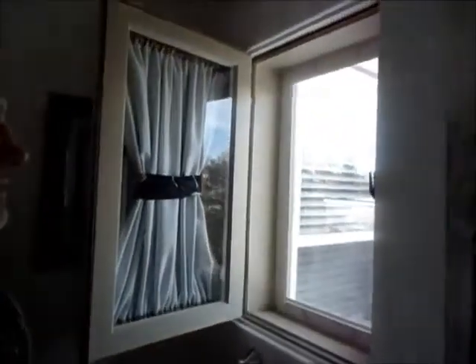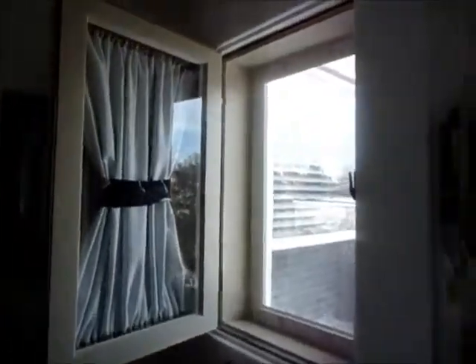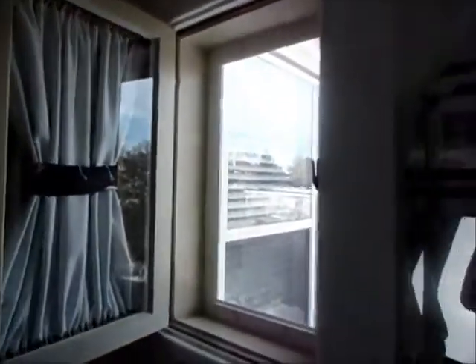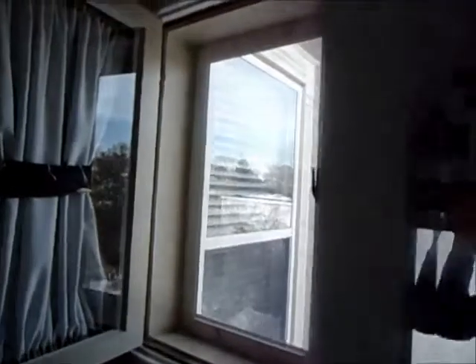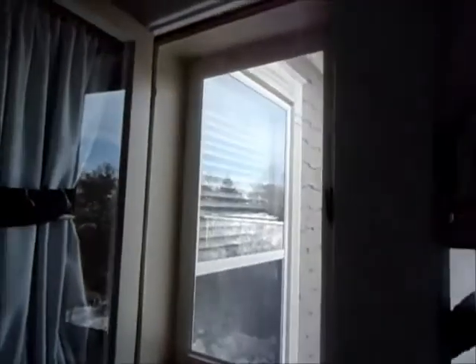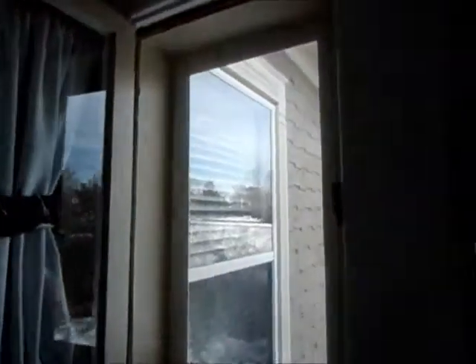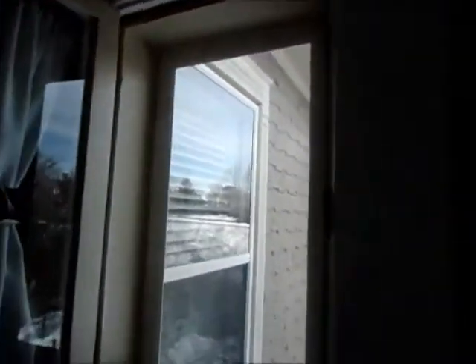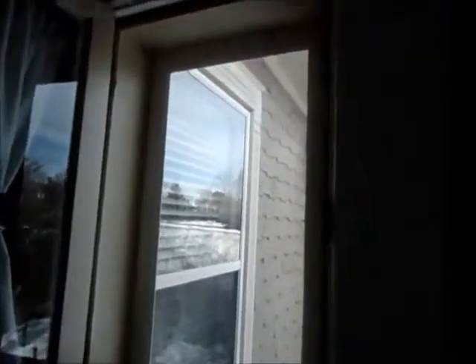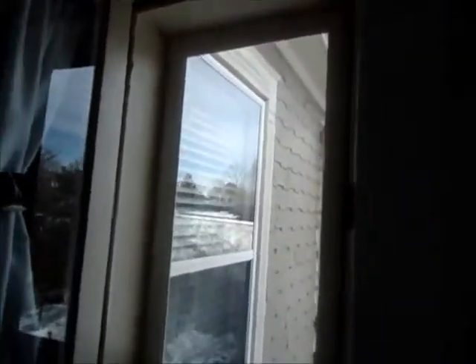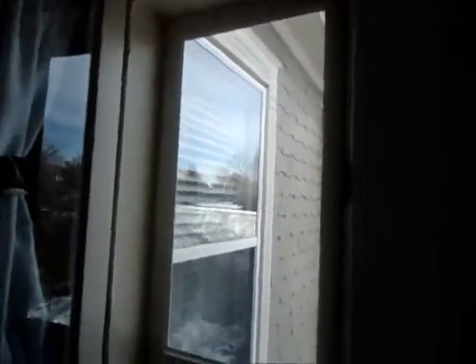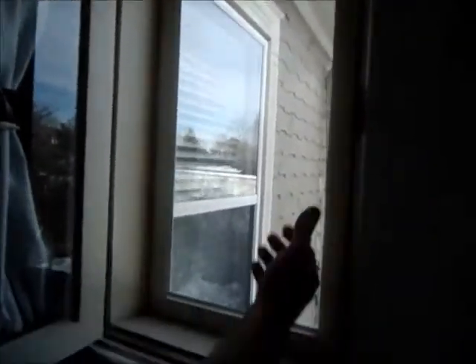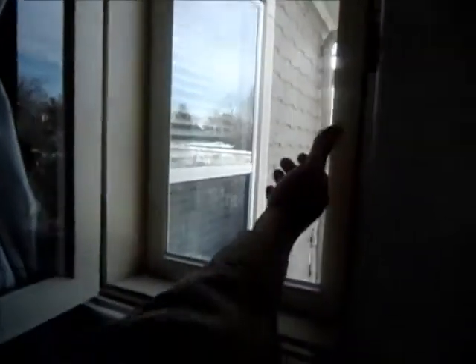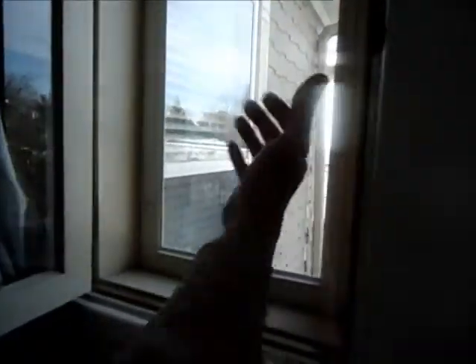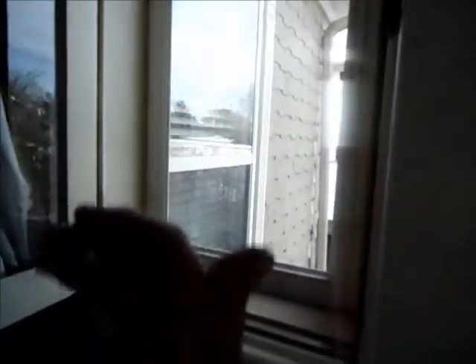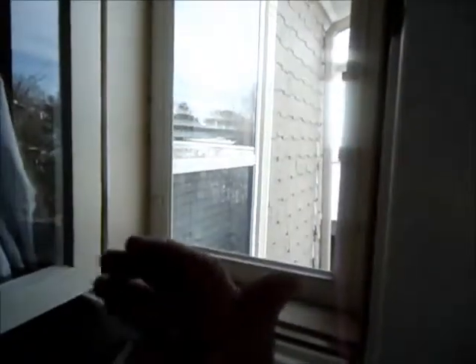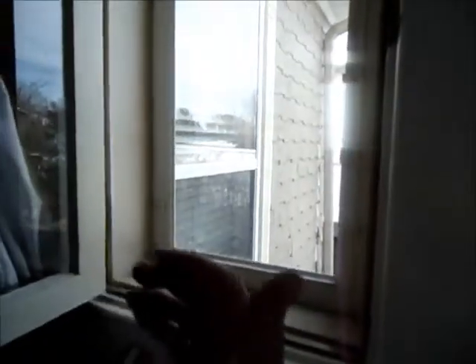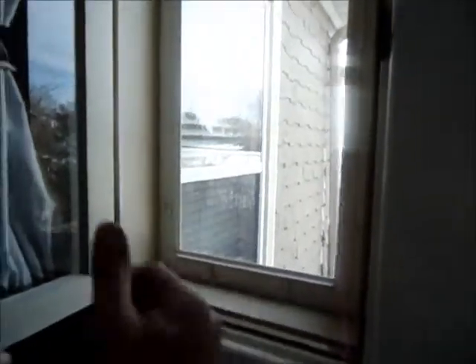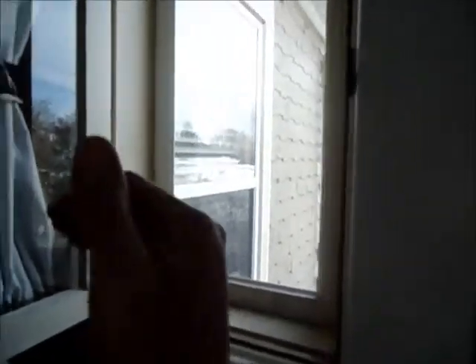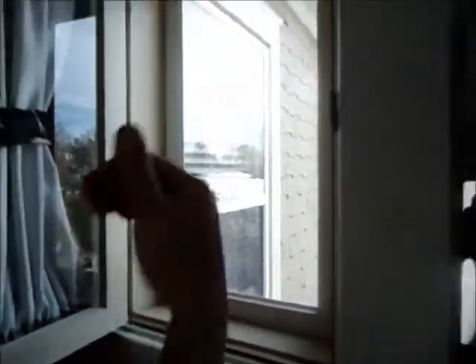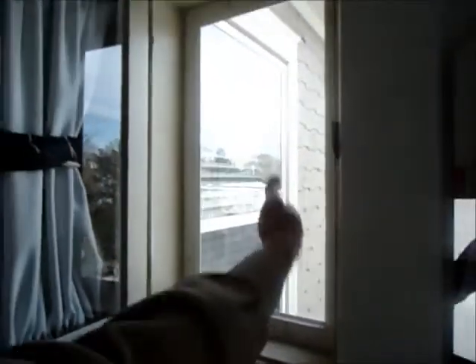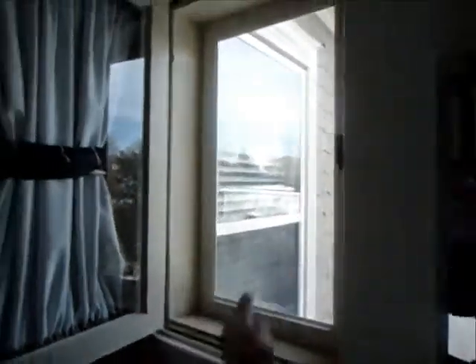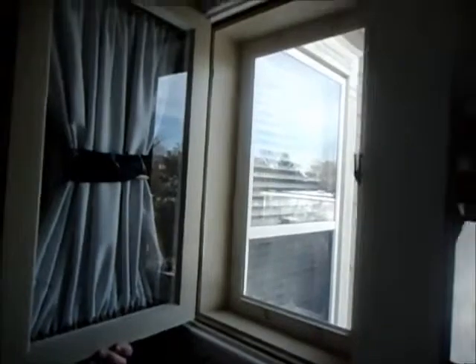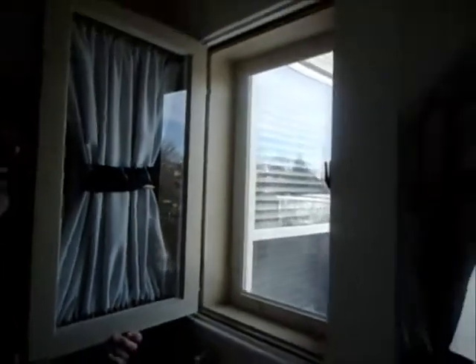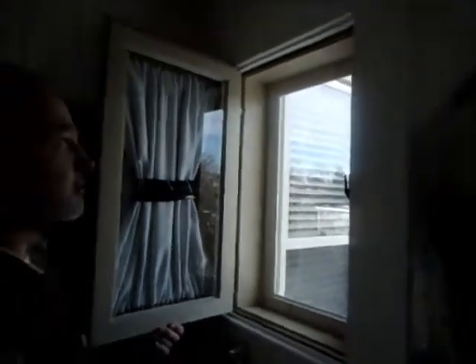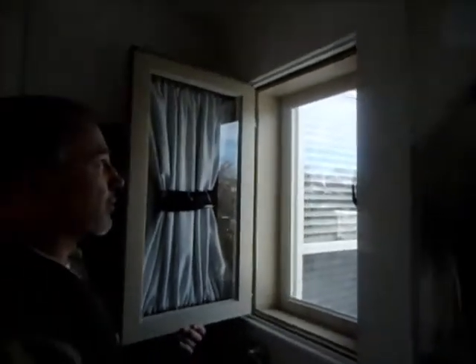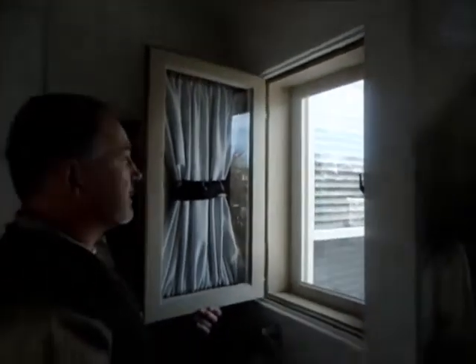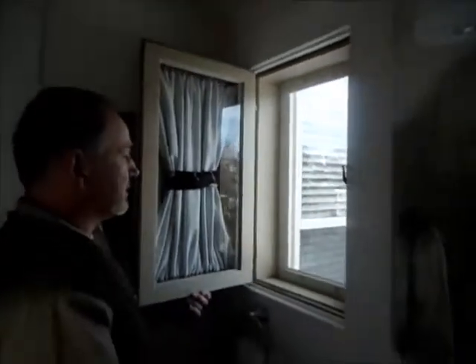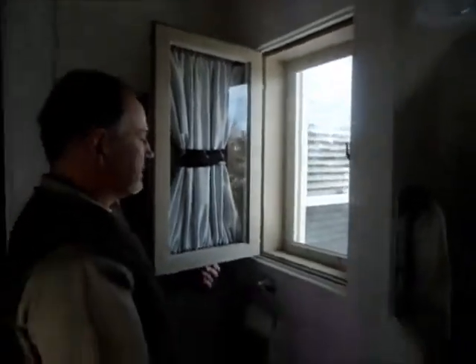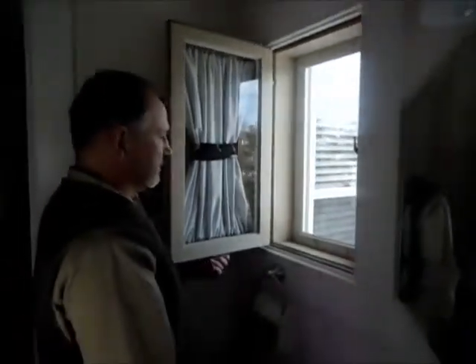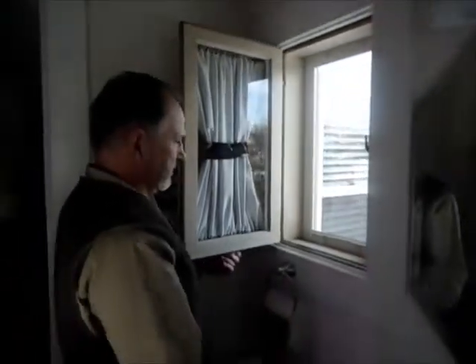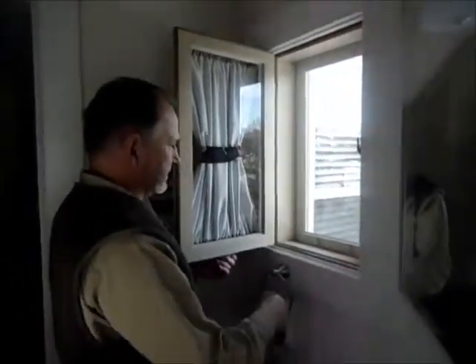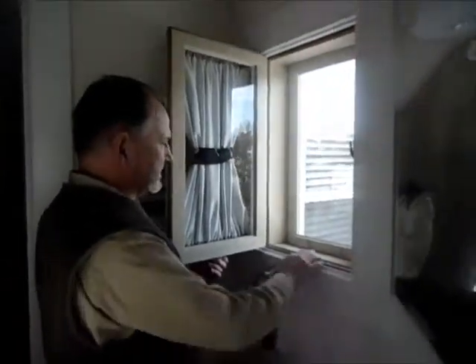This window has a storm window, which has a removable panel so that a screen can be substituted for it in season.